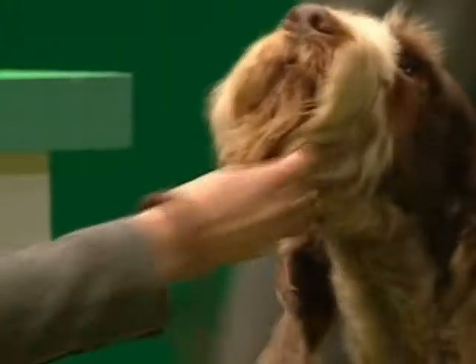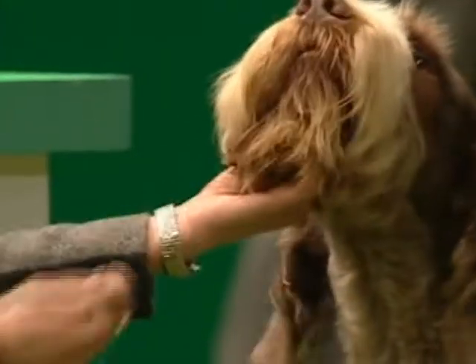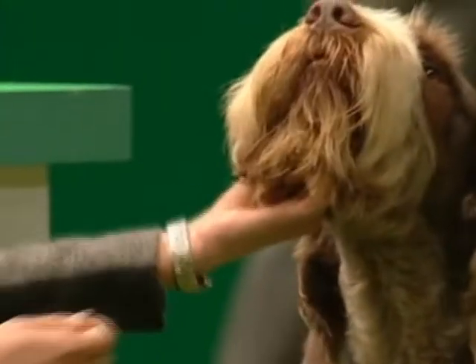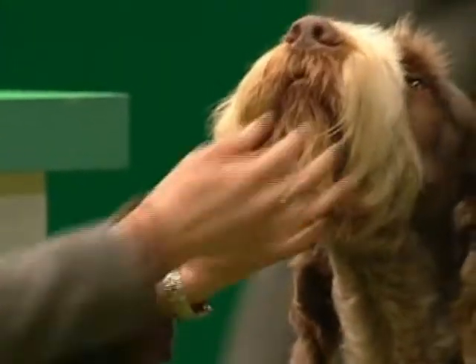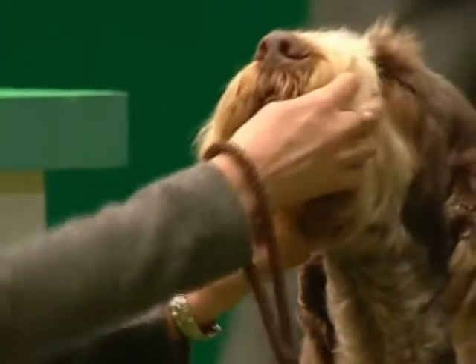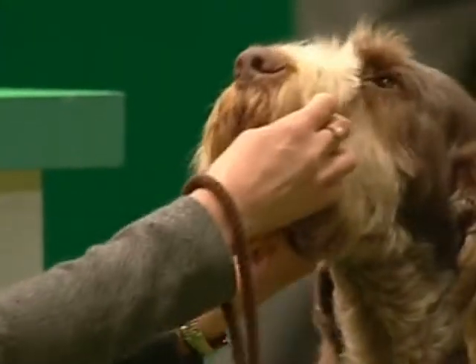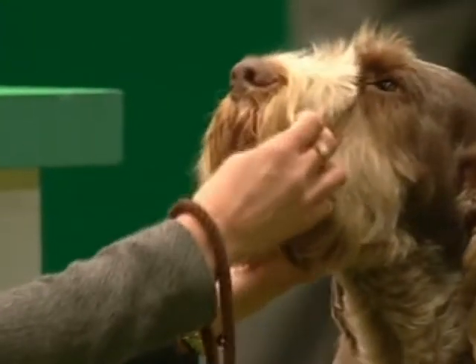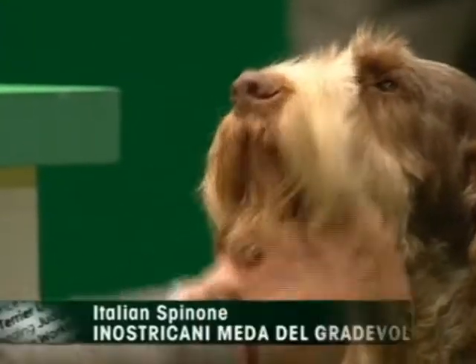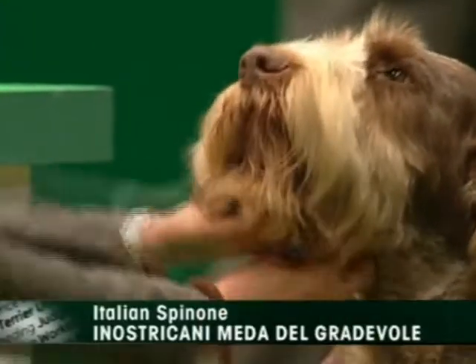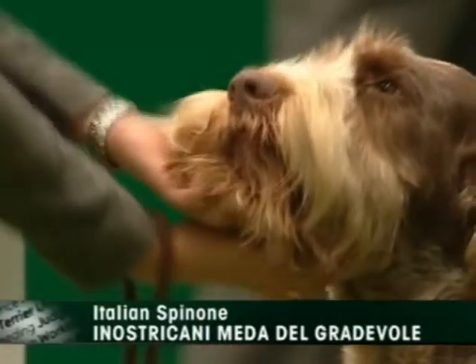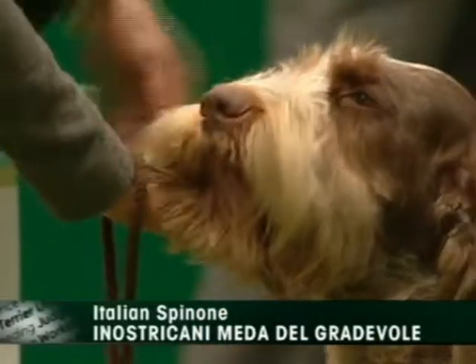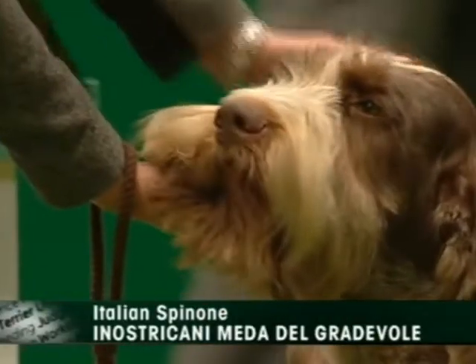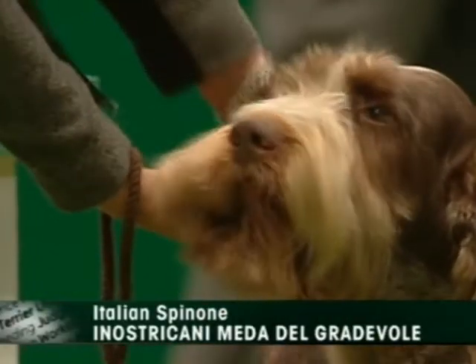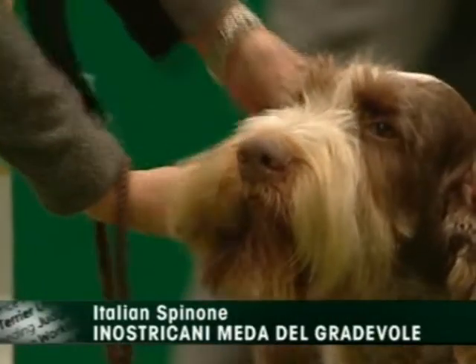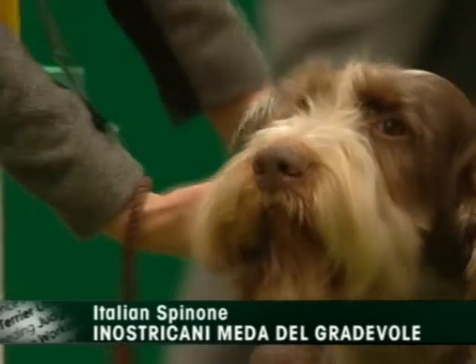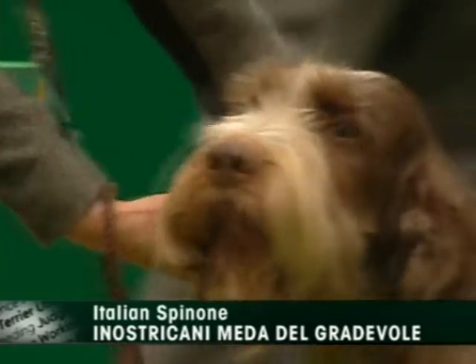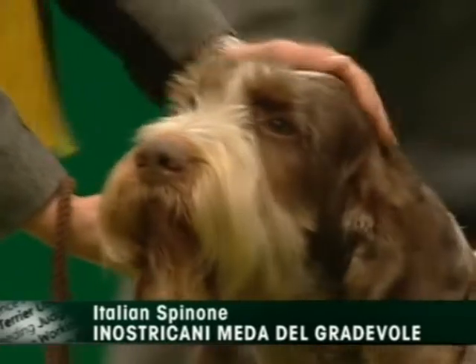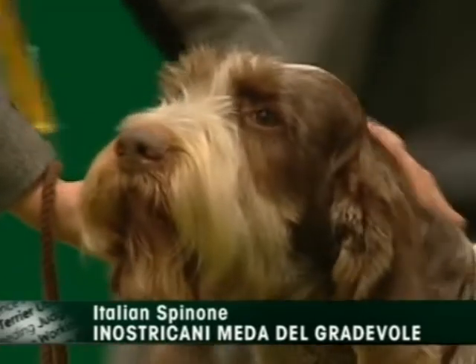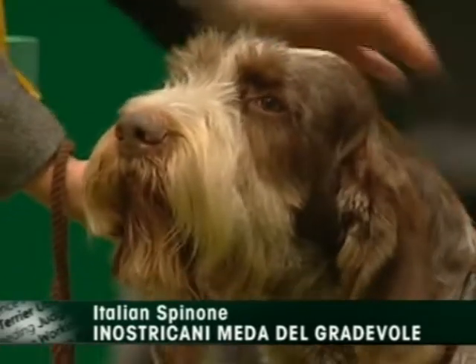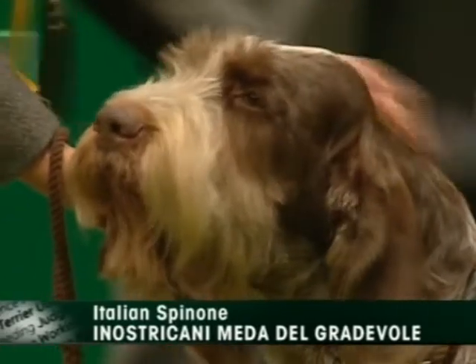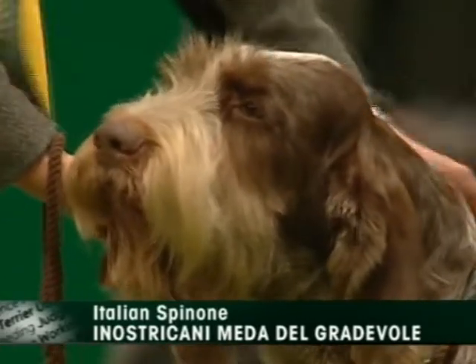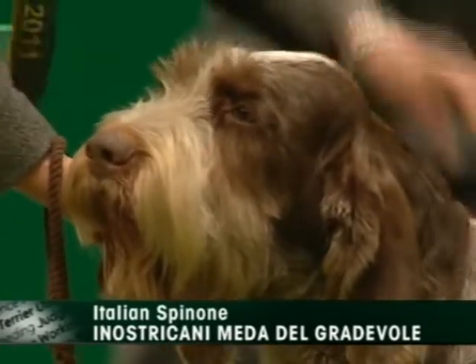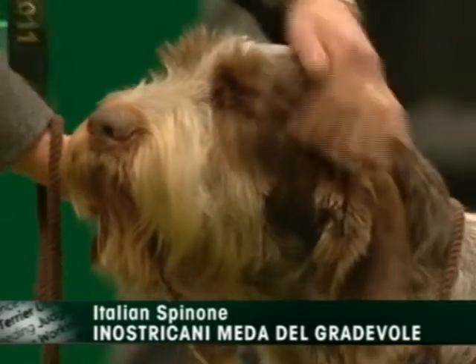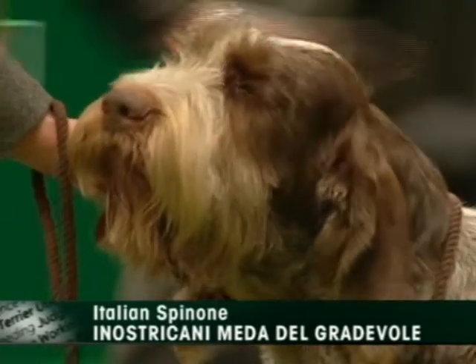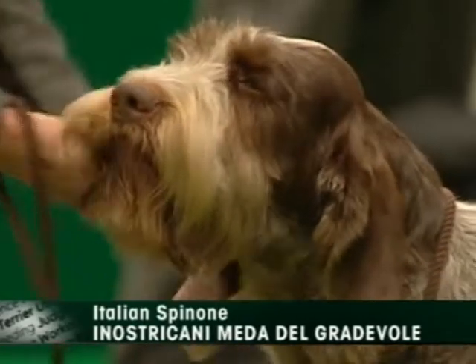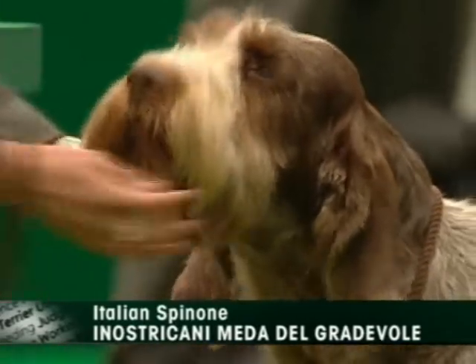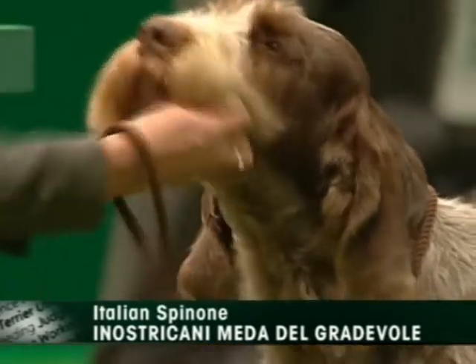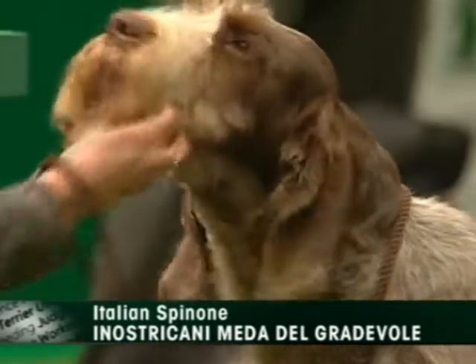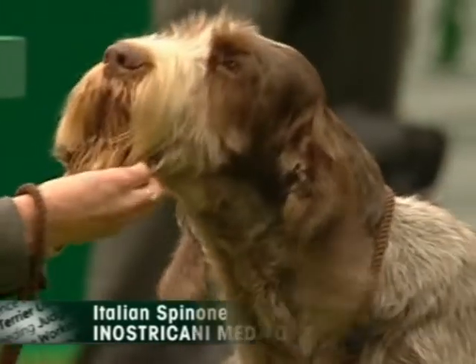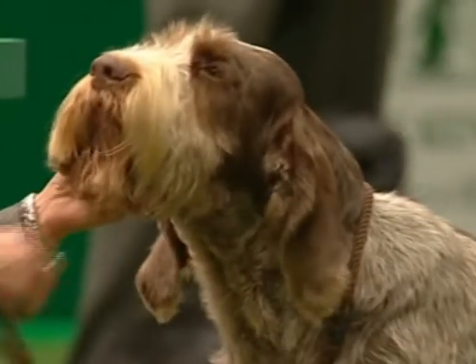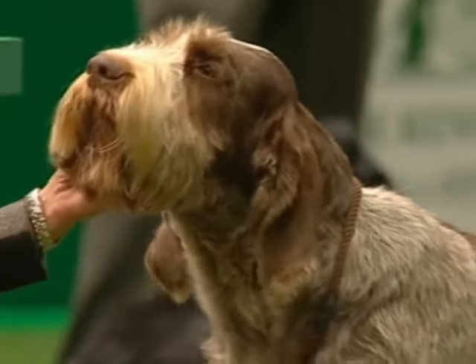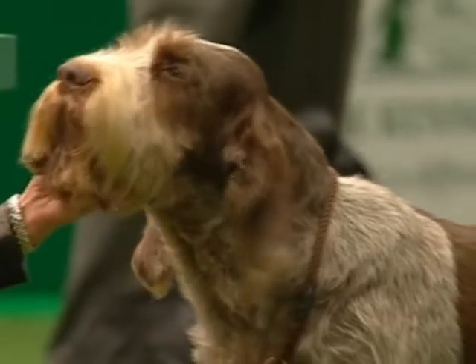One of my favorites, the Italian Spinone, Inastricana Meda del Gadevole, four years old. This is a bitch who was judged today by Janet Neal.